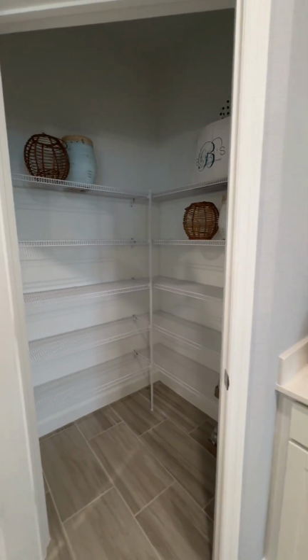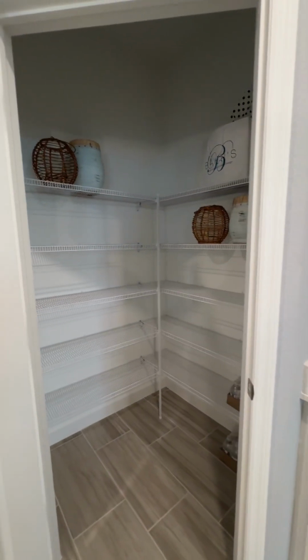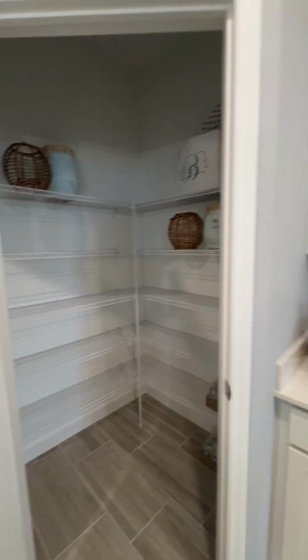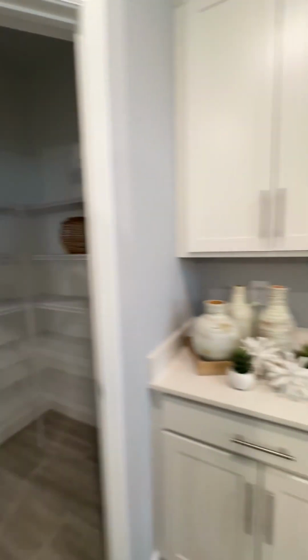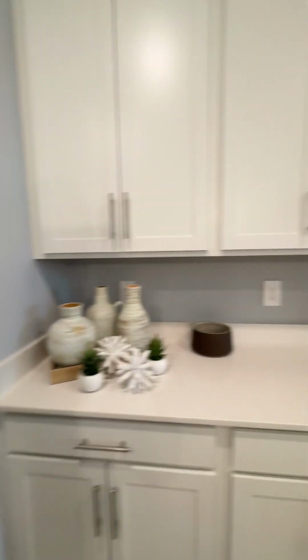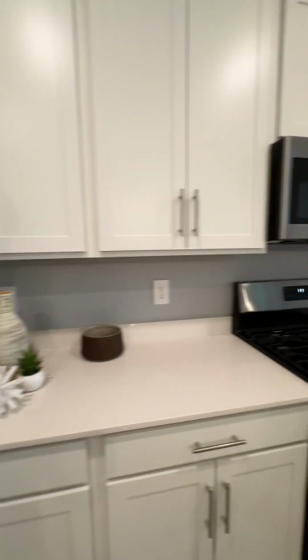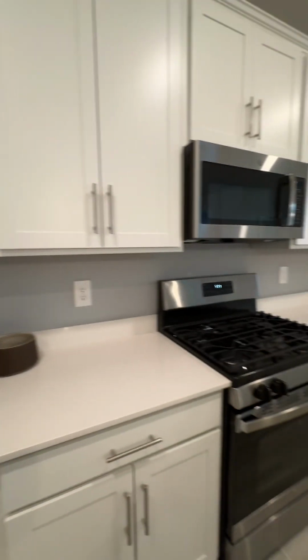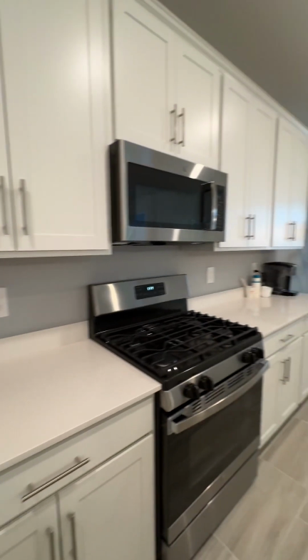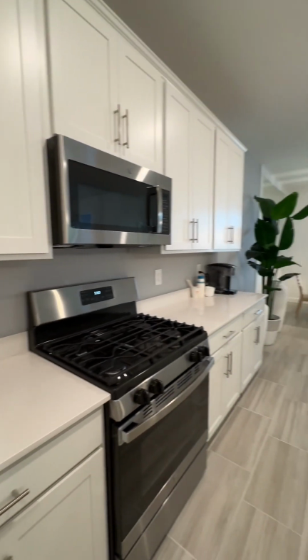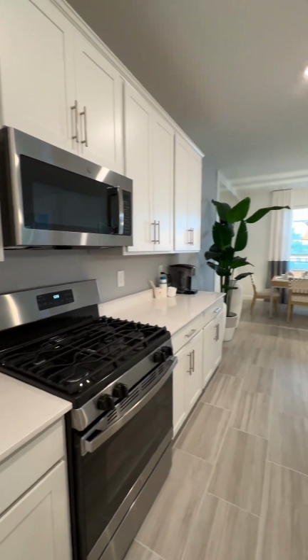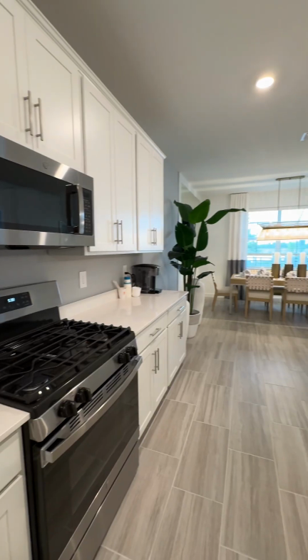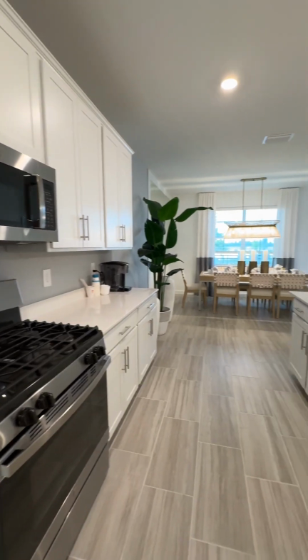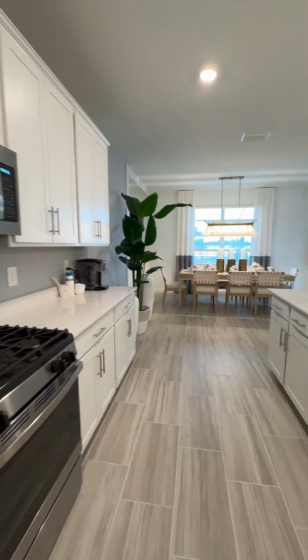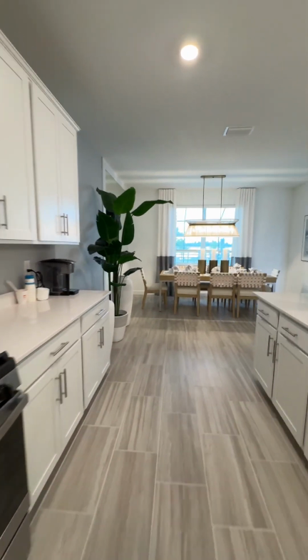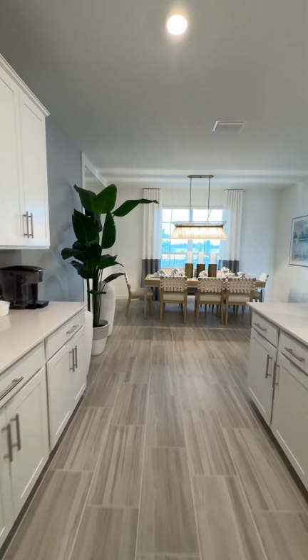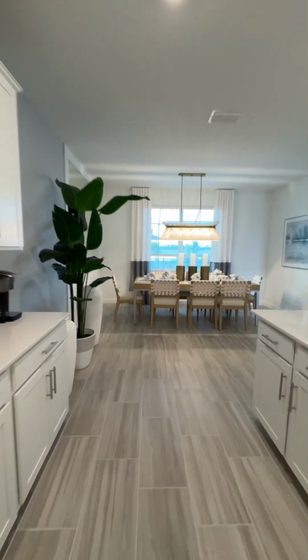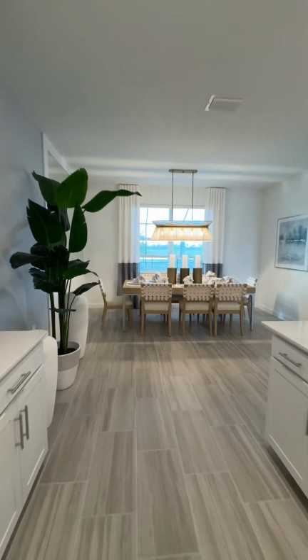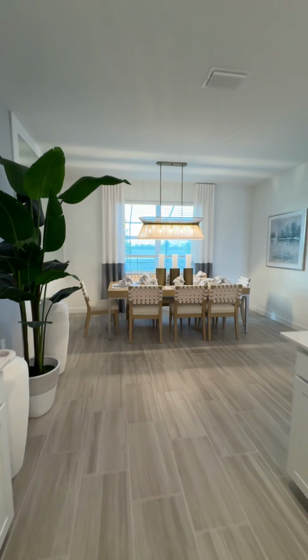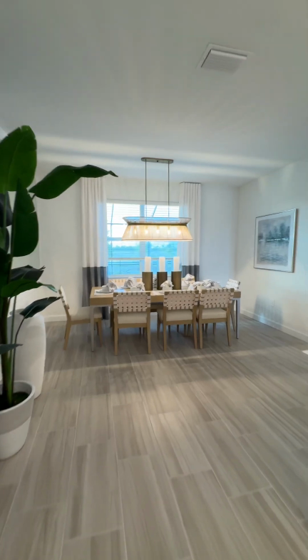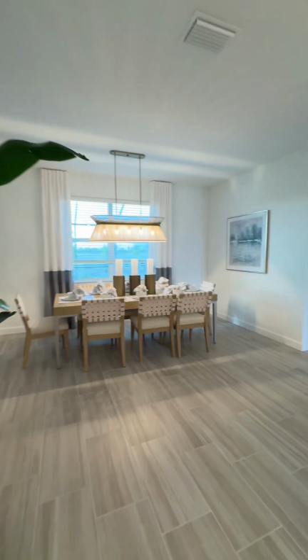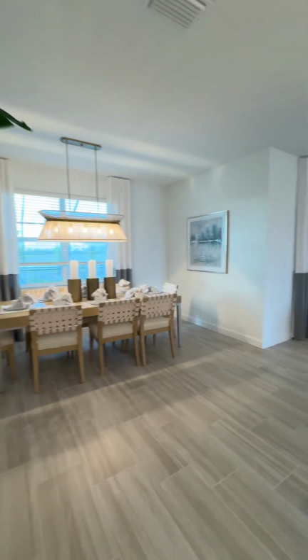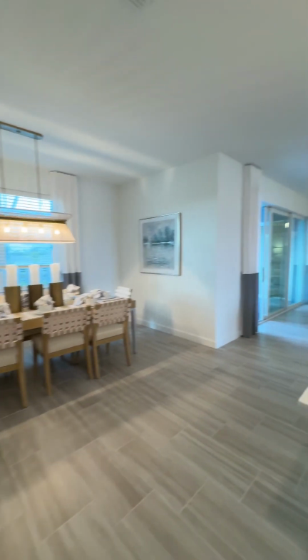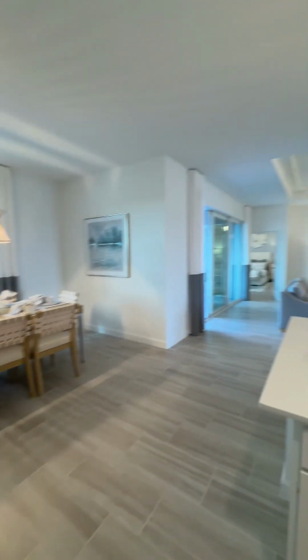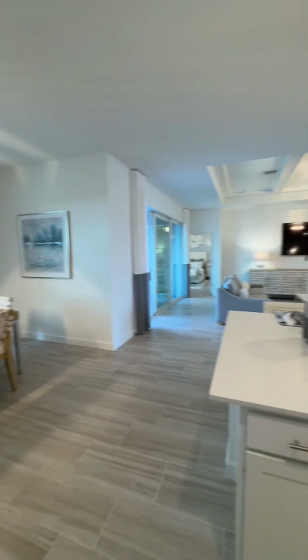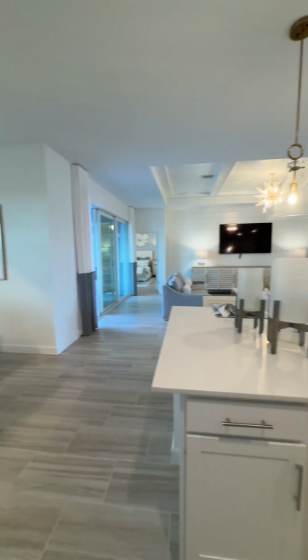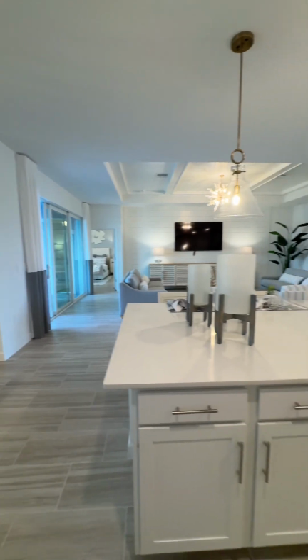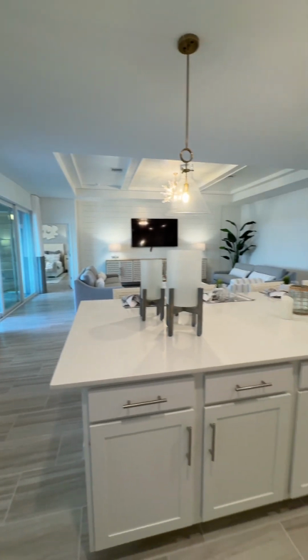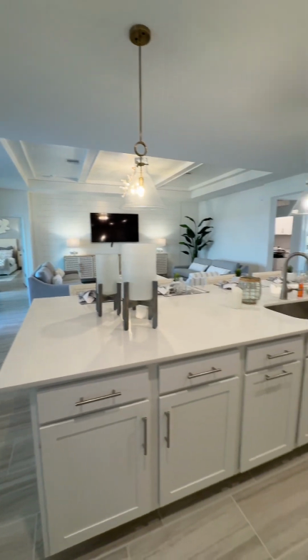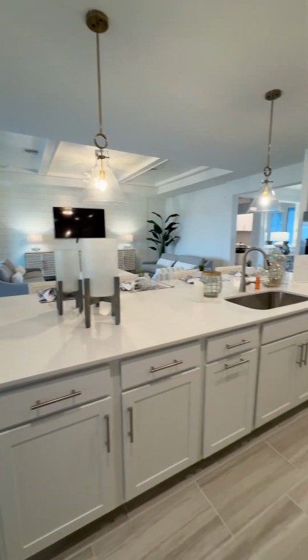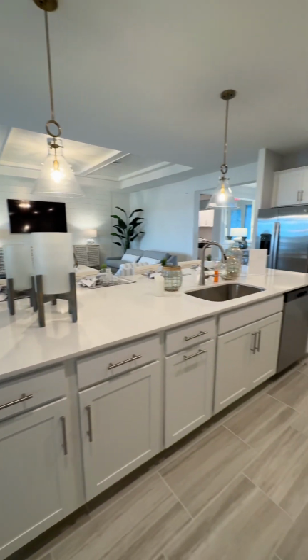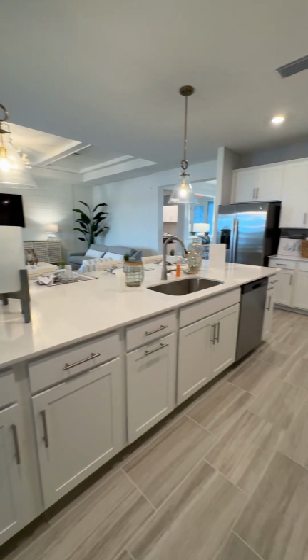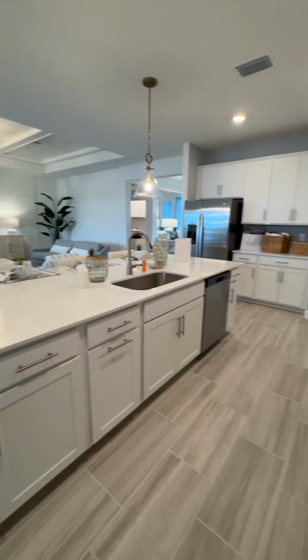Pantry here. Big dining area. Nice big kitchen.